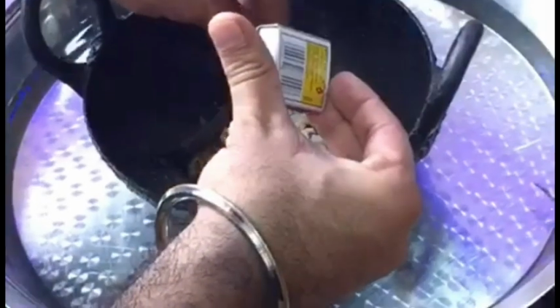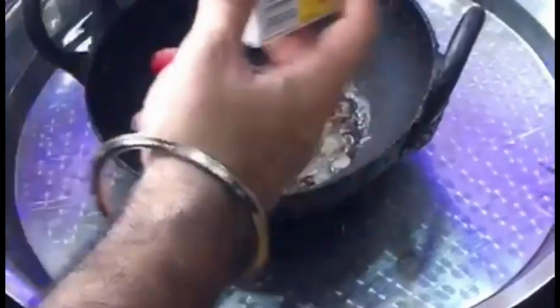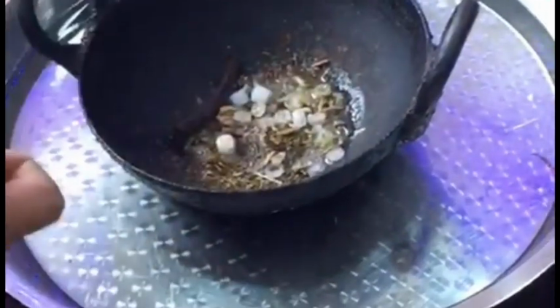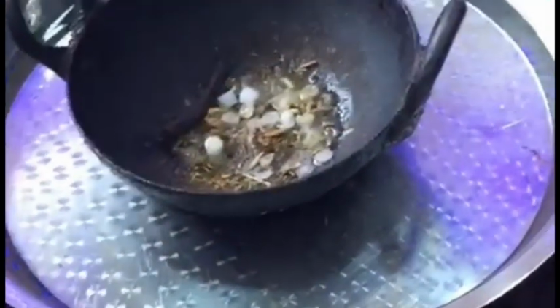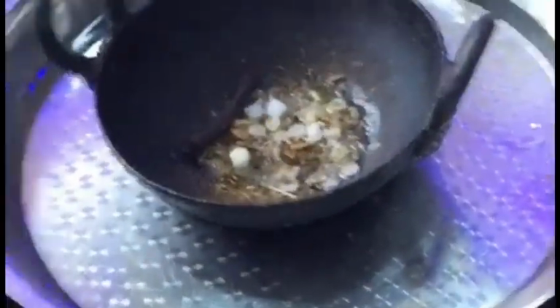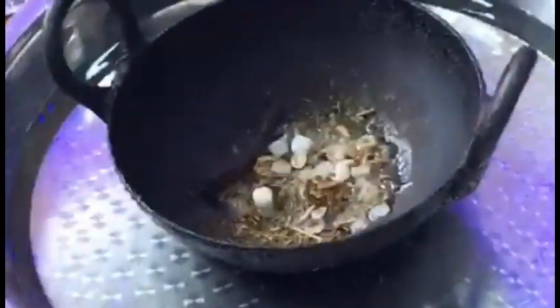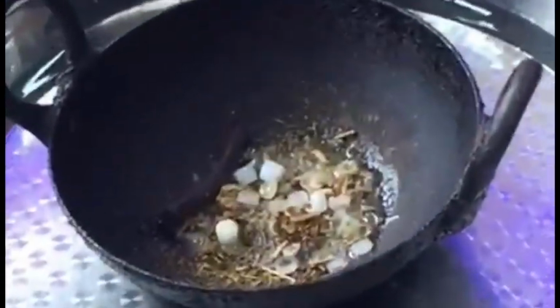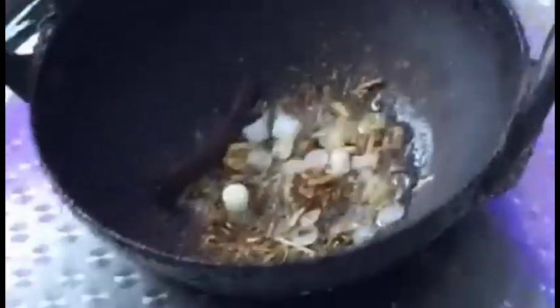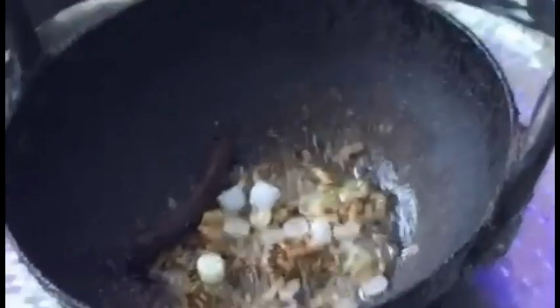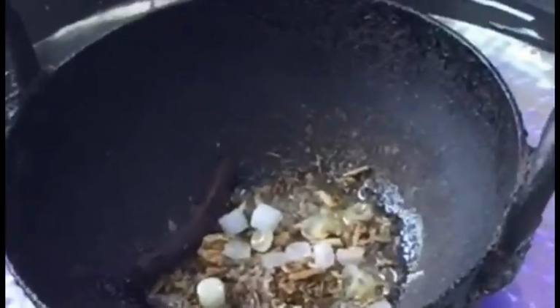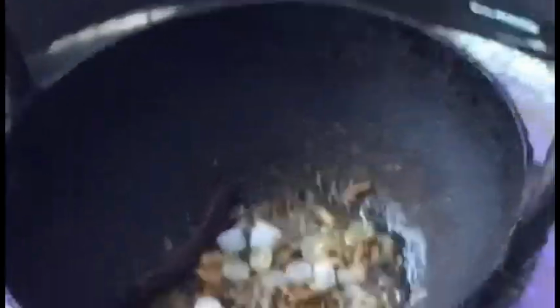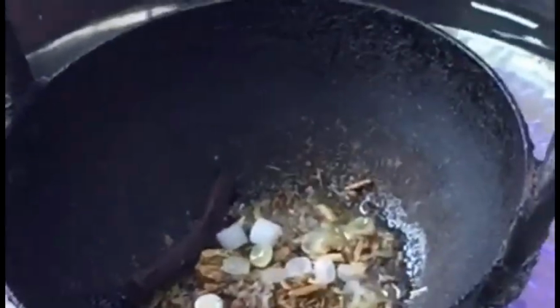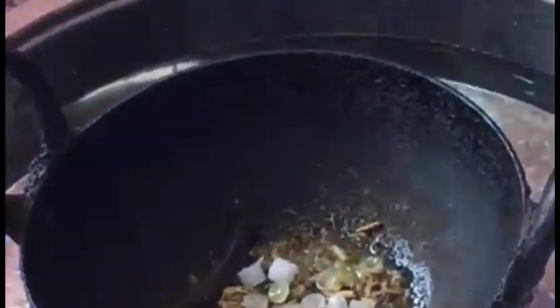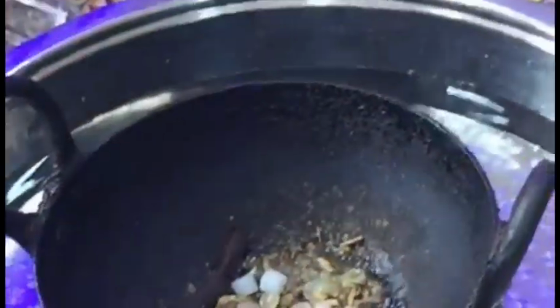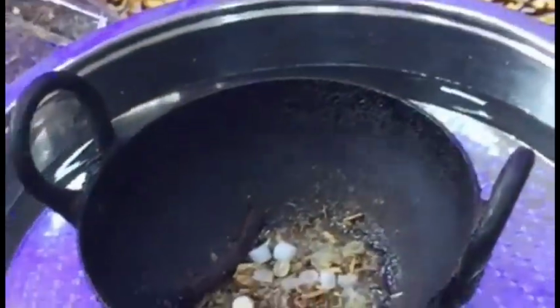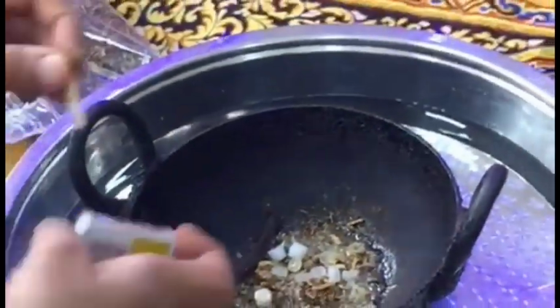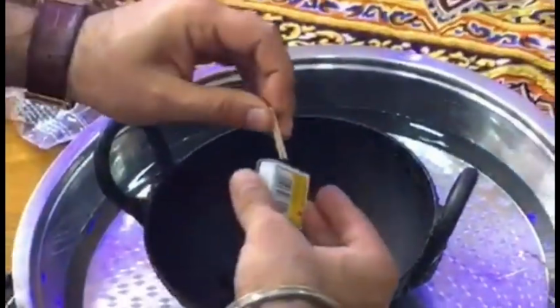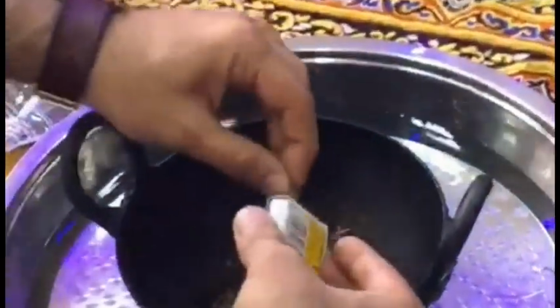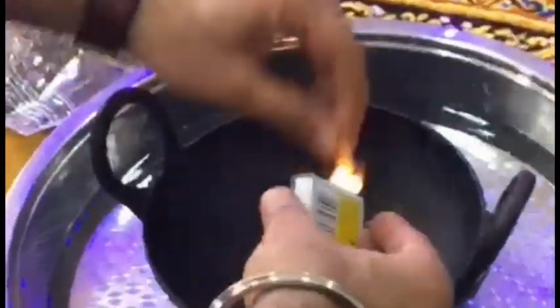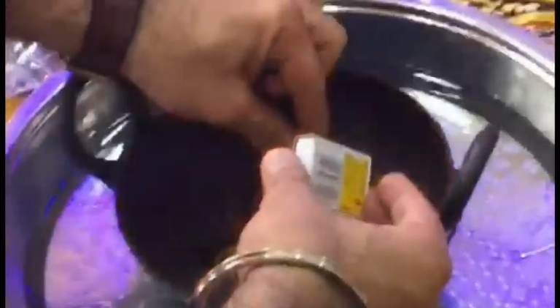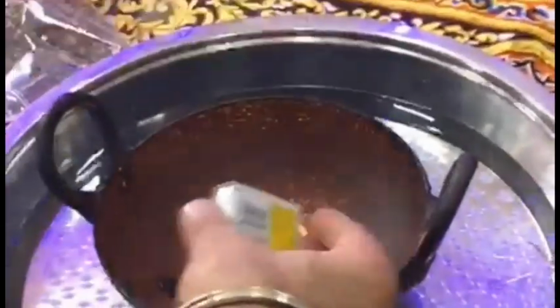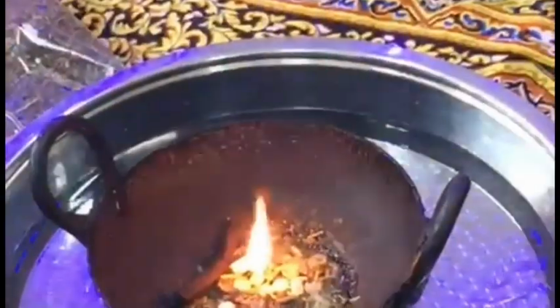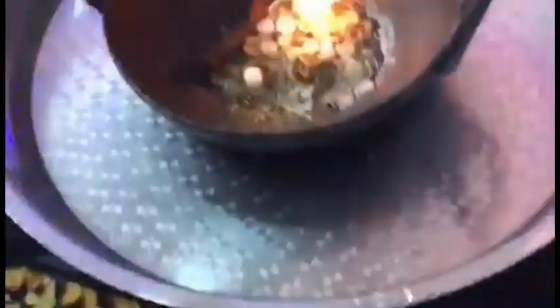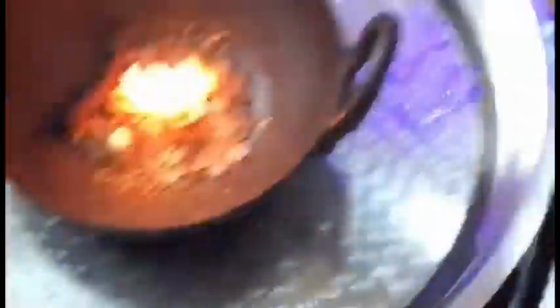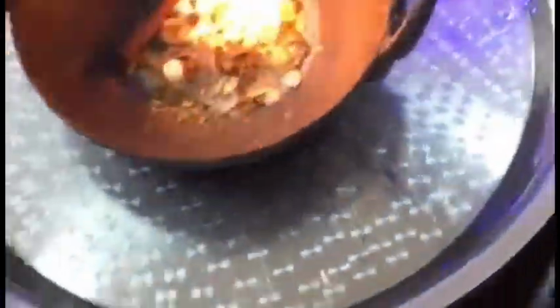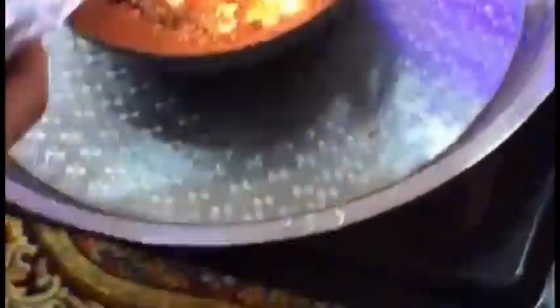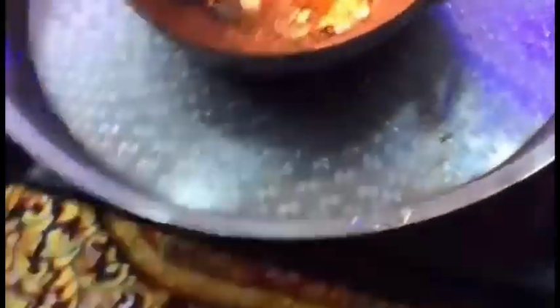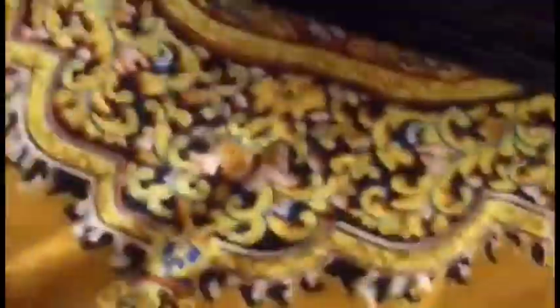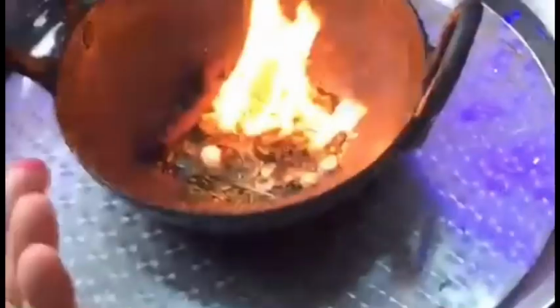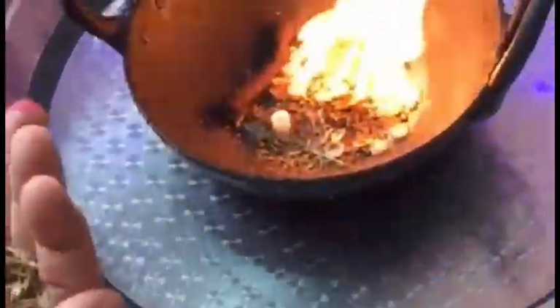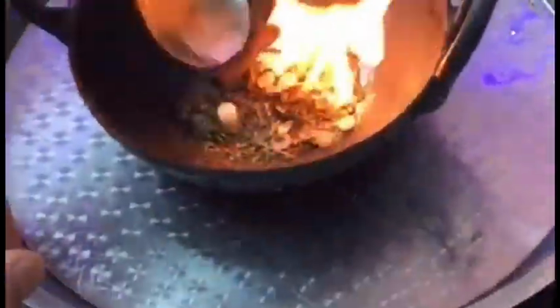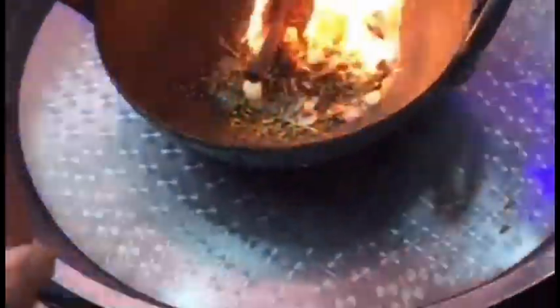This is known as Havan, a ritual done before the Stapna of Ganpati. This is mainly done to remove negativity in the house and bring a lot of positivity.